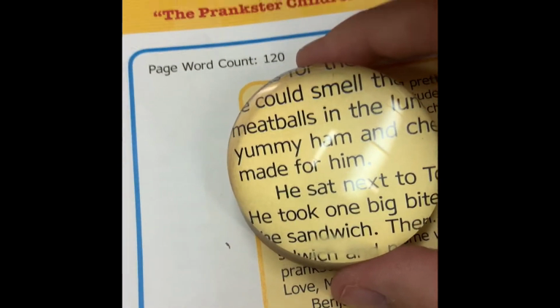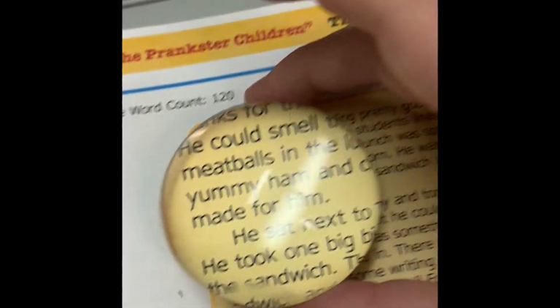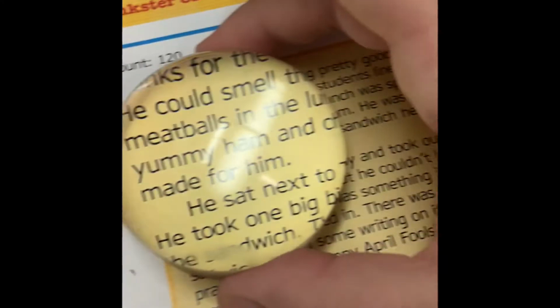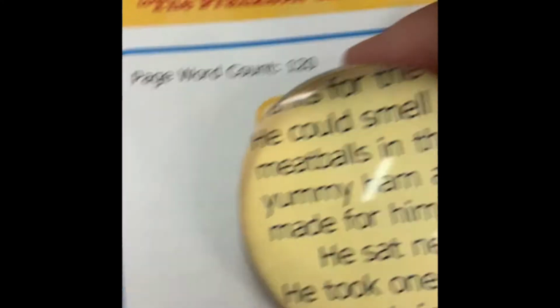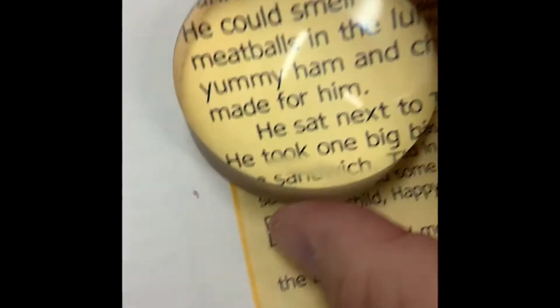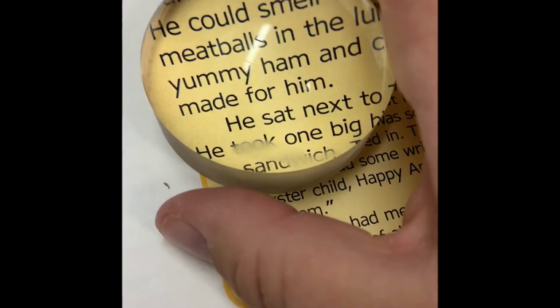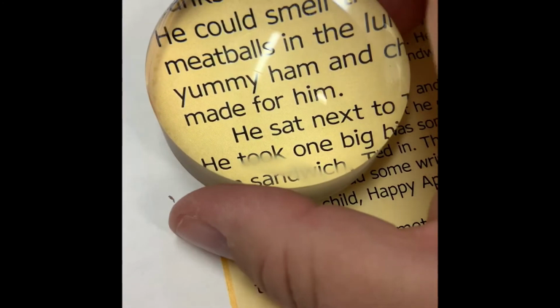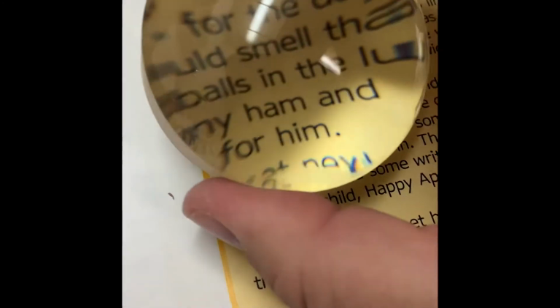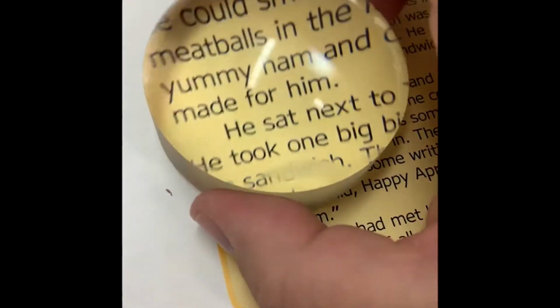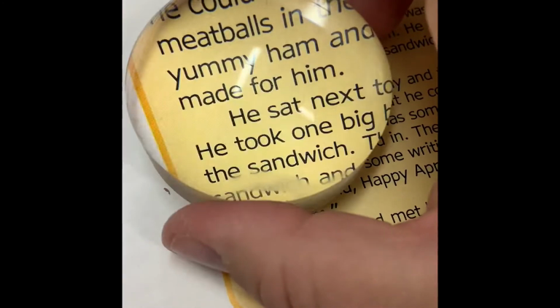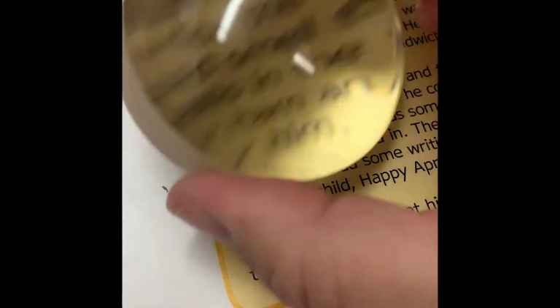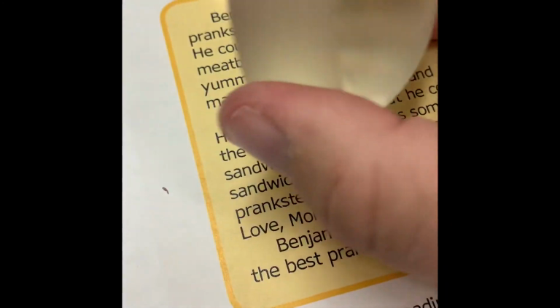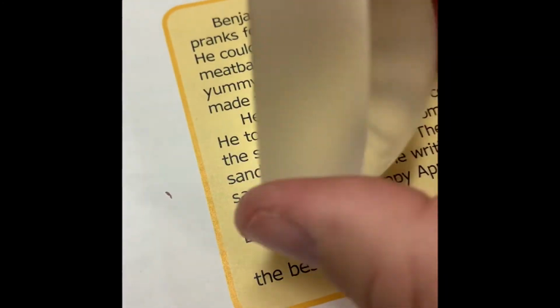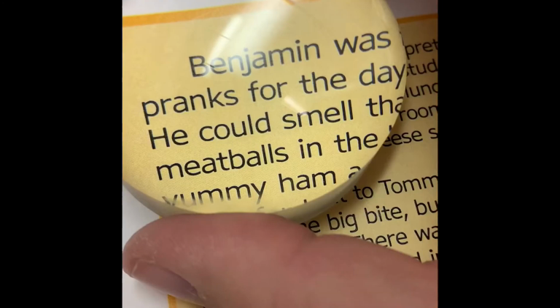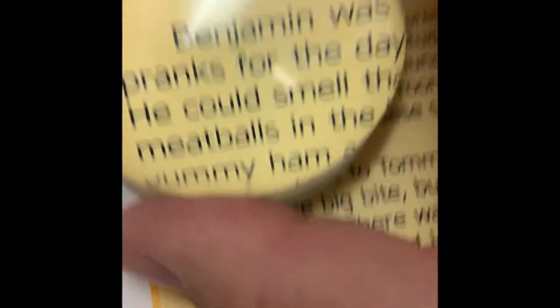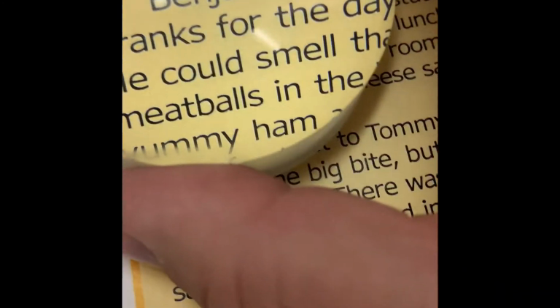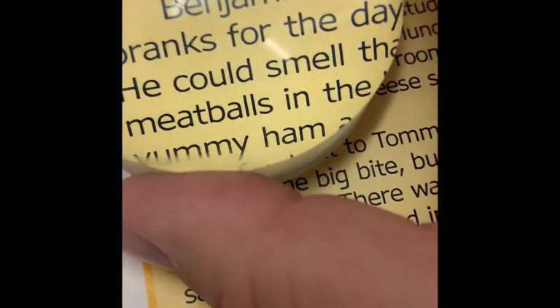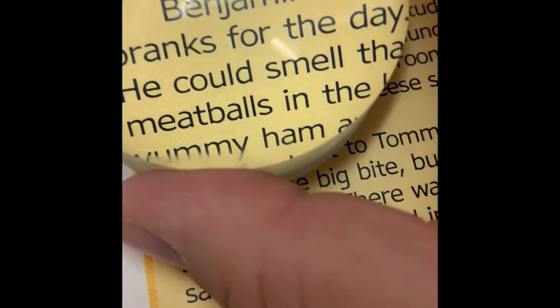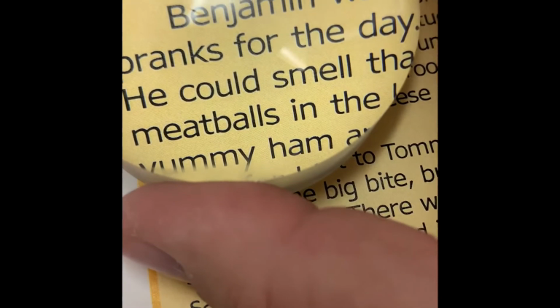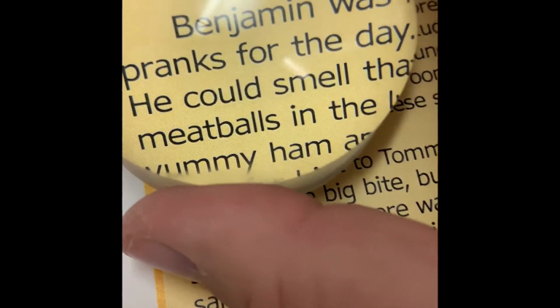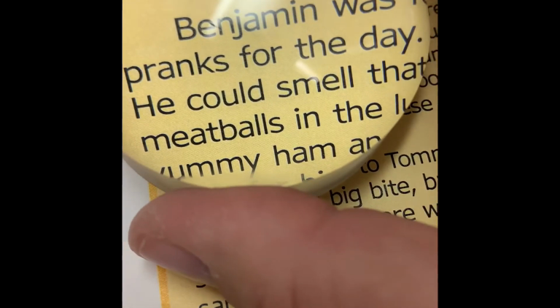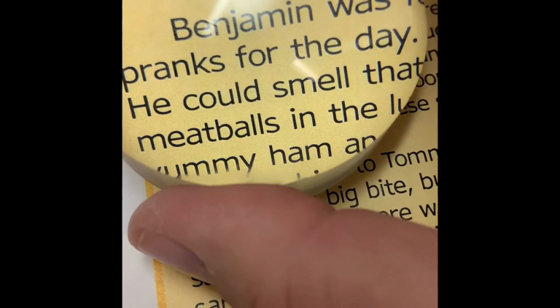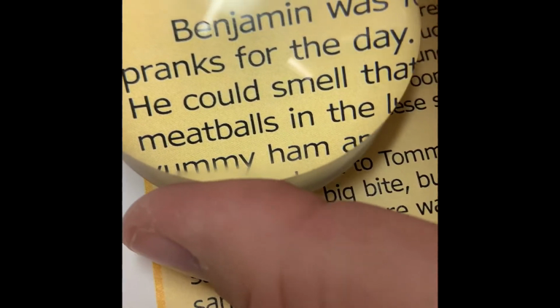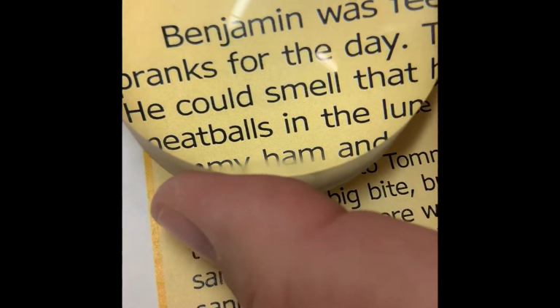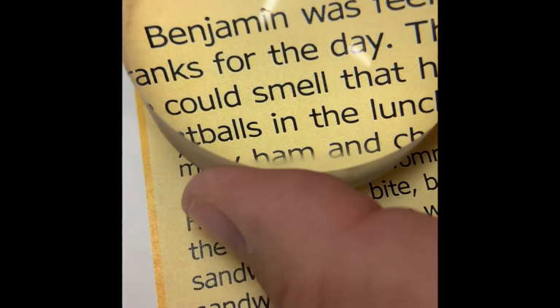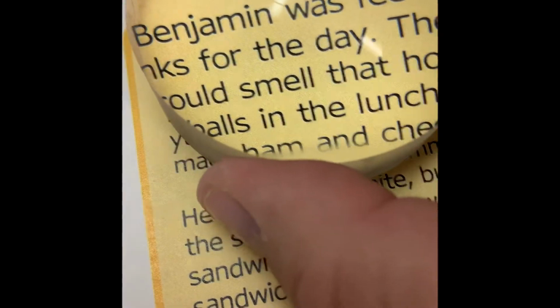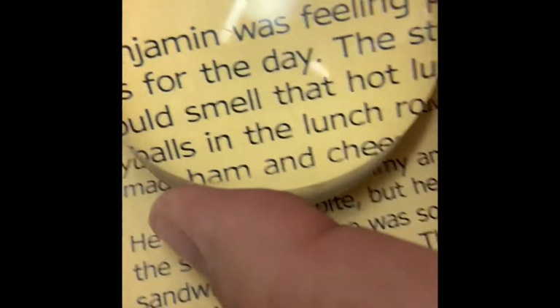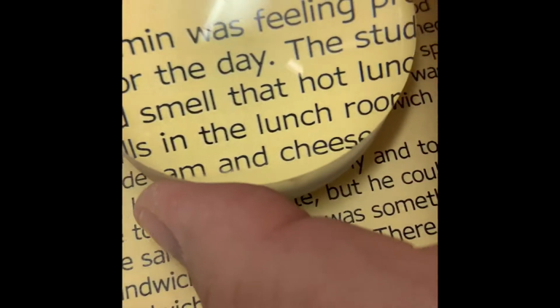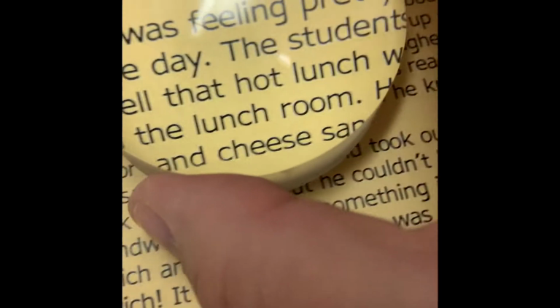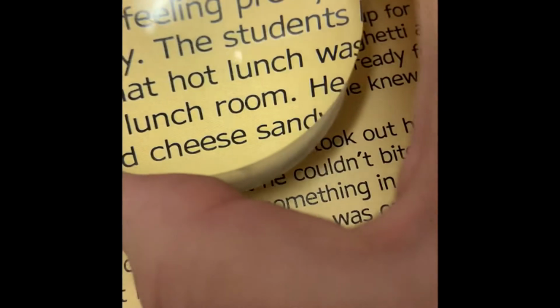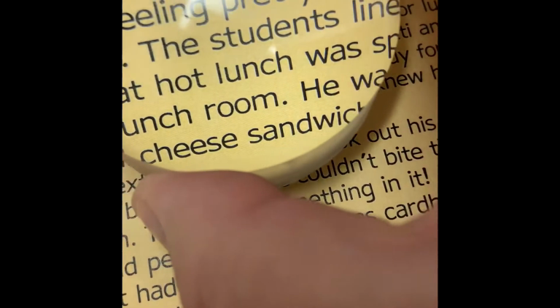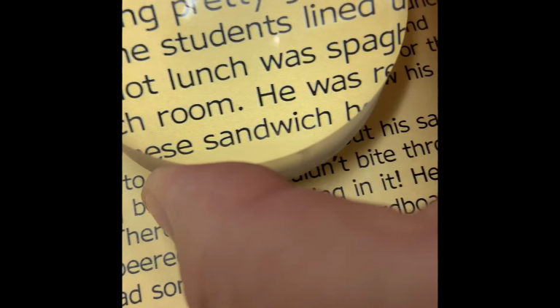Remember, when you hold your dome magnifier, always hold it from the side. When you're reading with your dome magnifier, you want to follow the sentence.